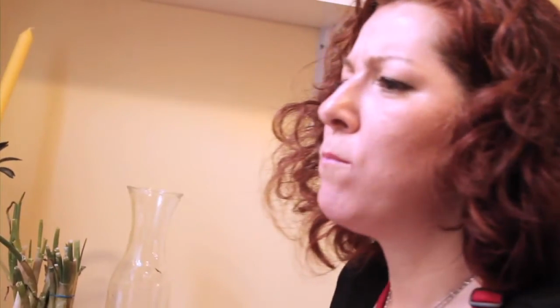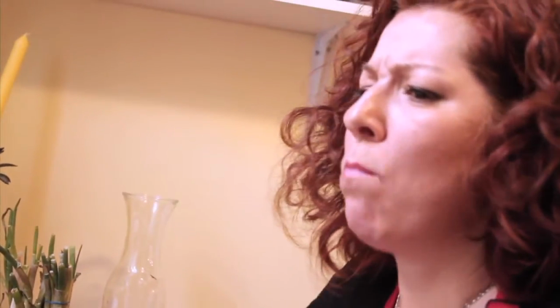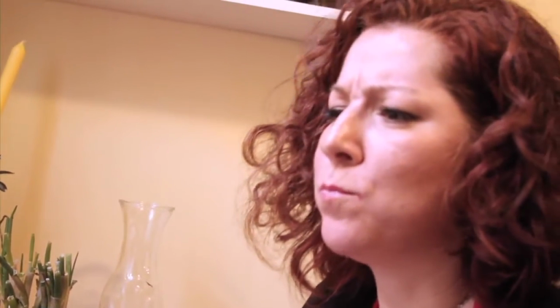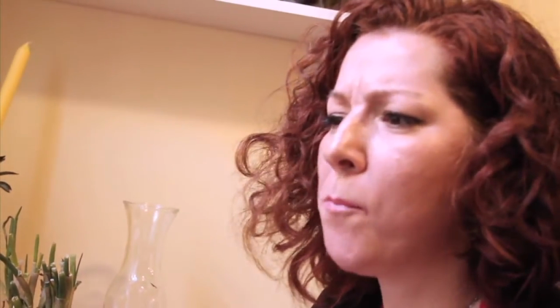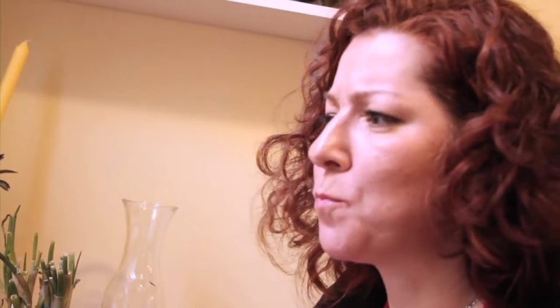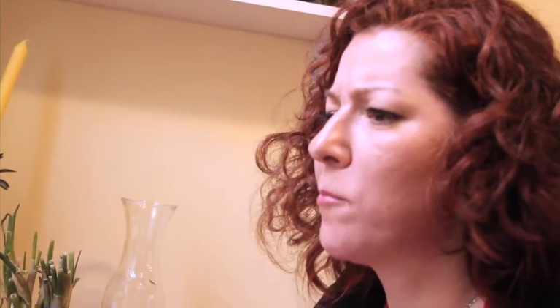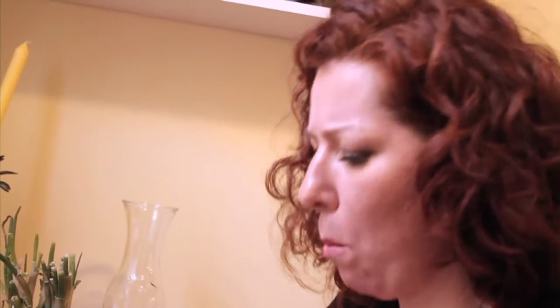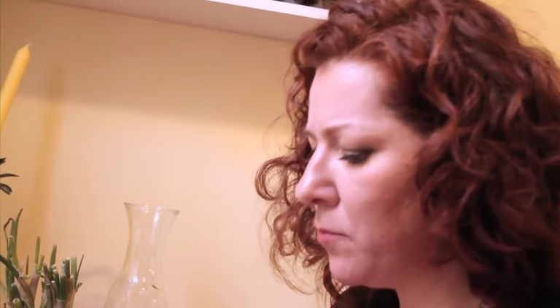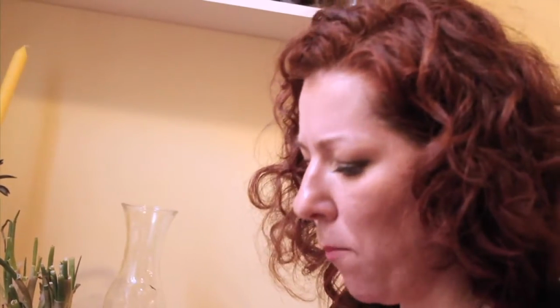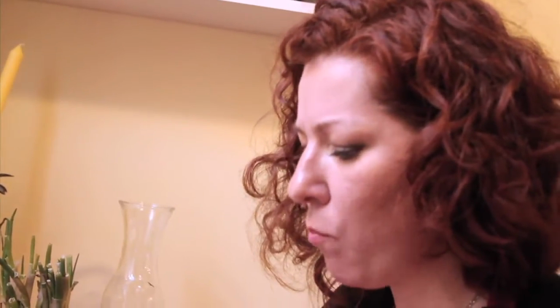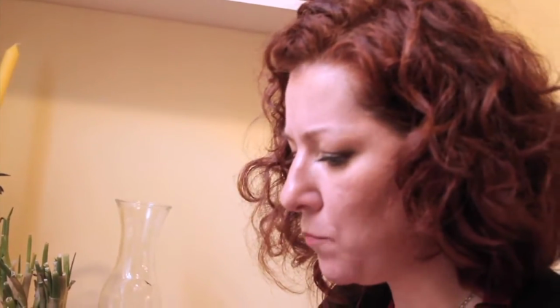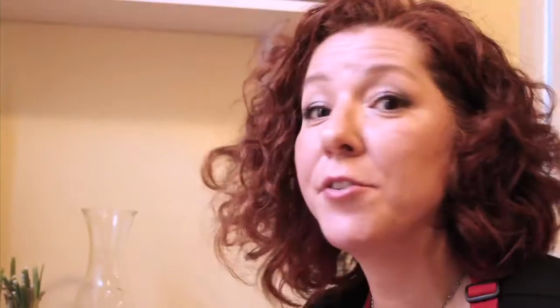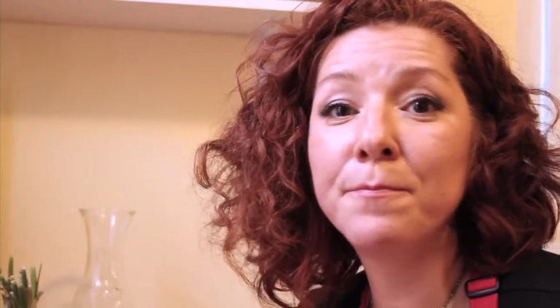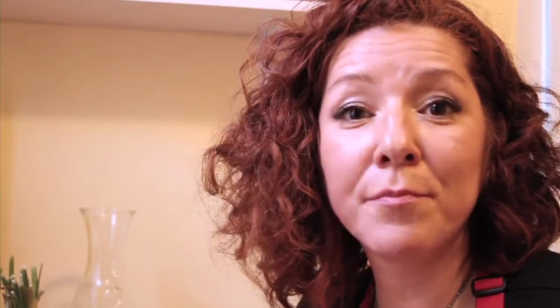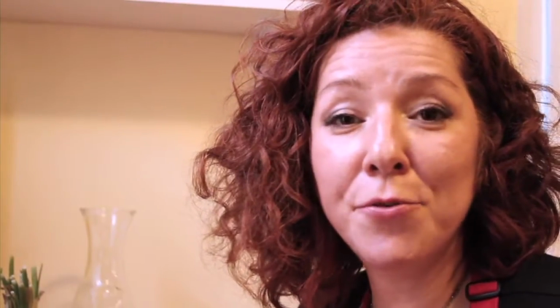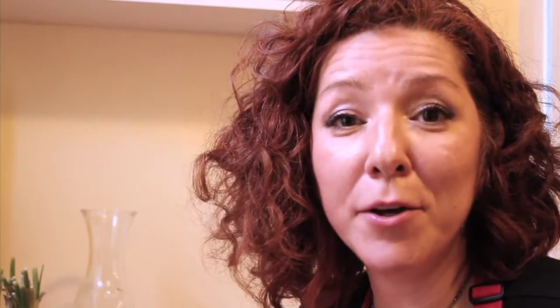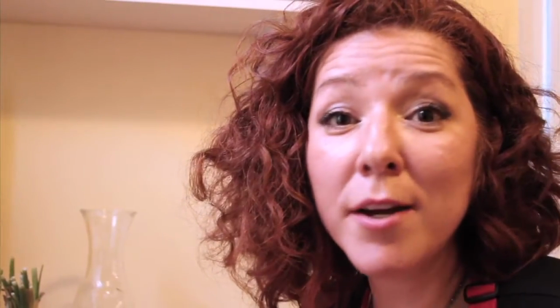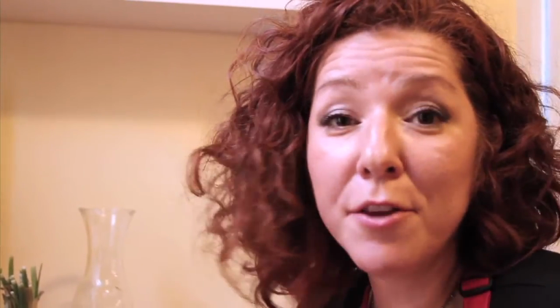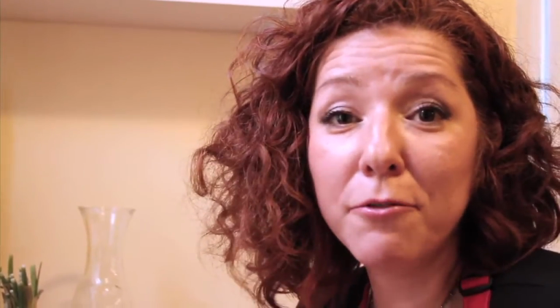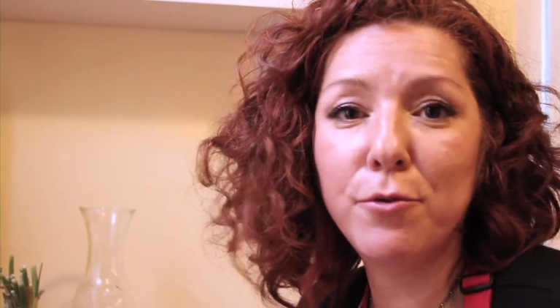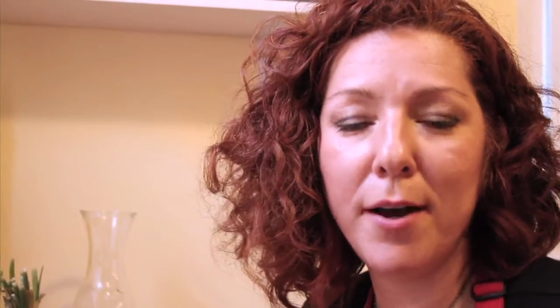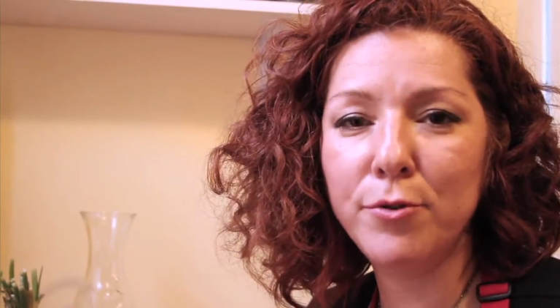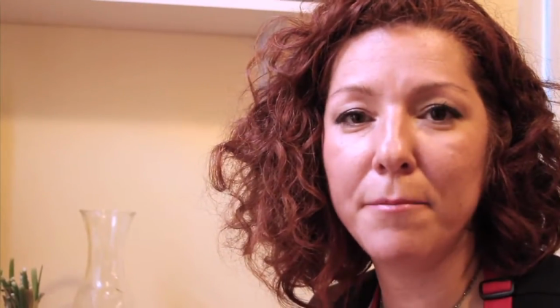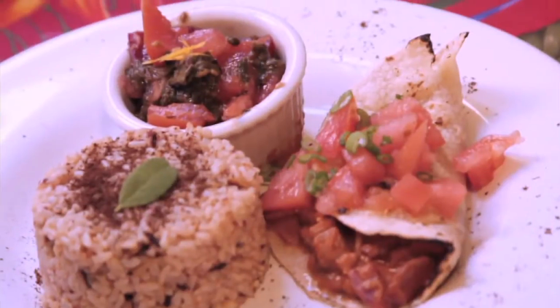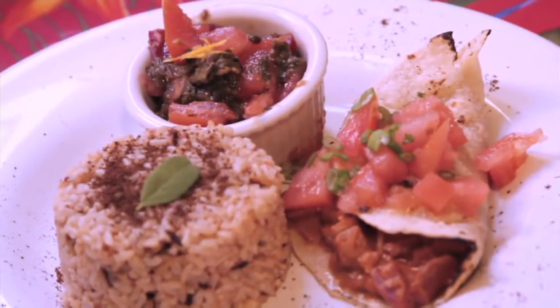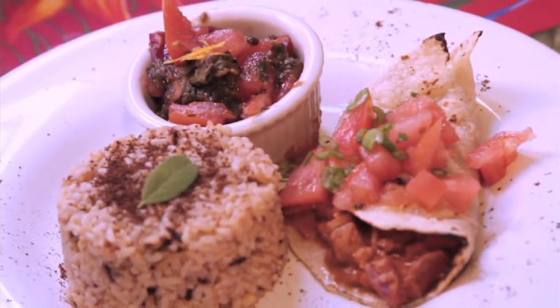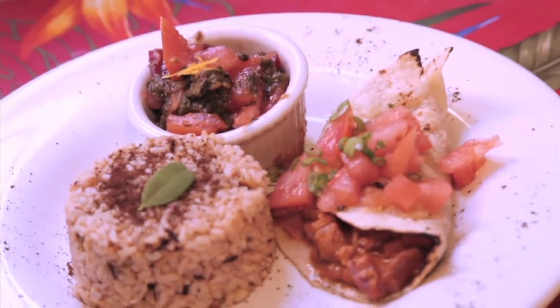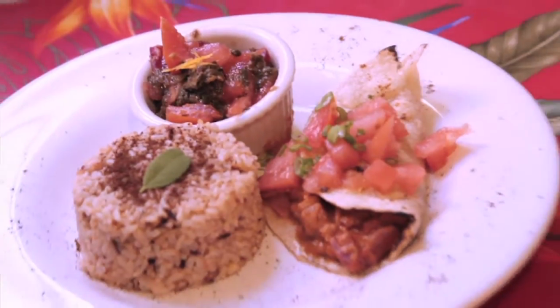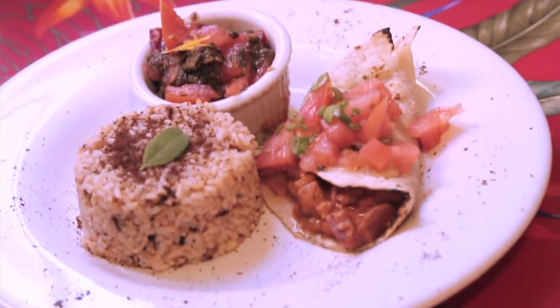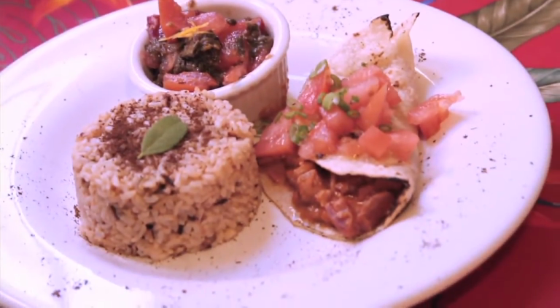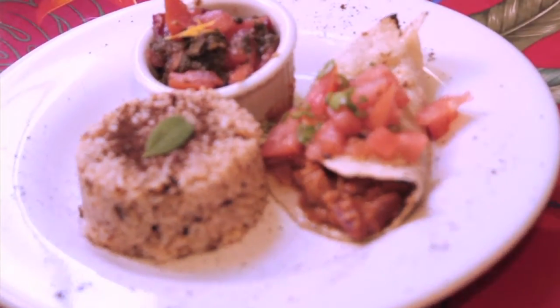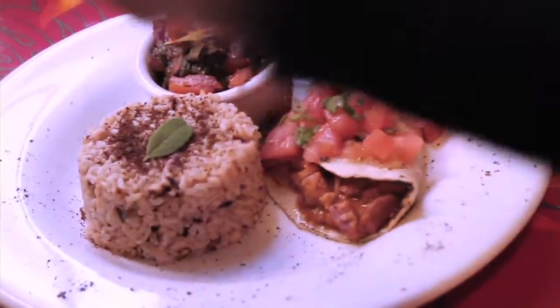Mm-hmm. So that's how you can make a quick healthy meal from foods you buy in a bodega. I'm Ellen from The Regal Vegan. Thanks for watching.